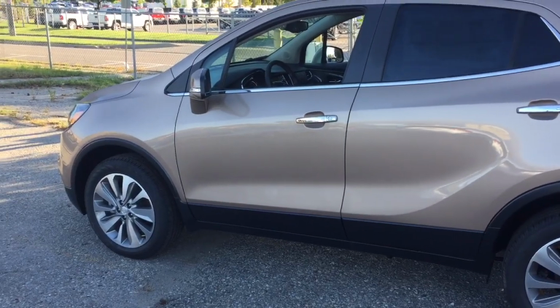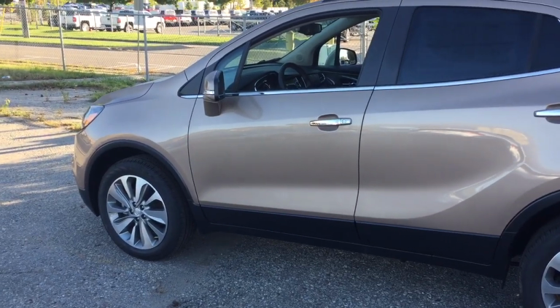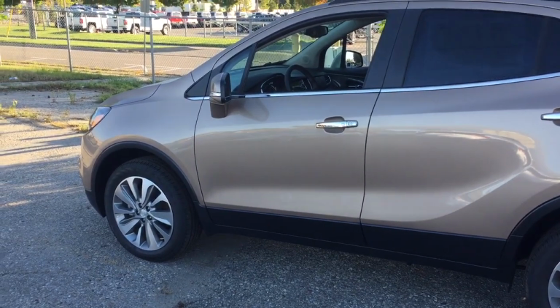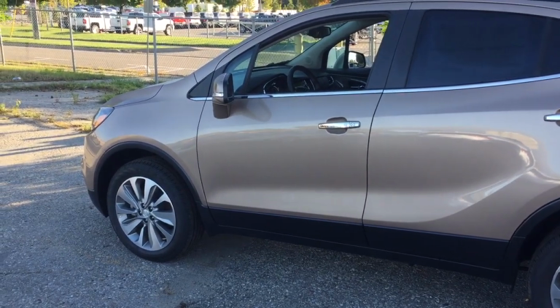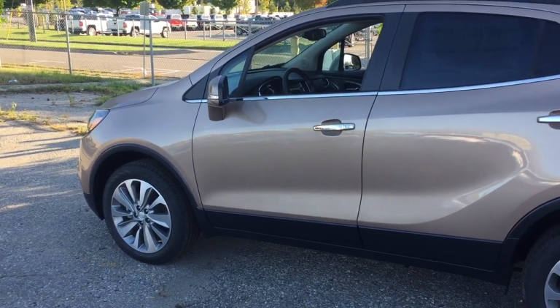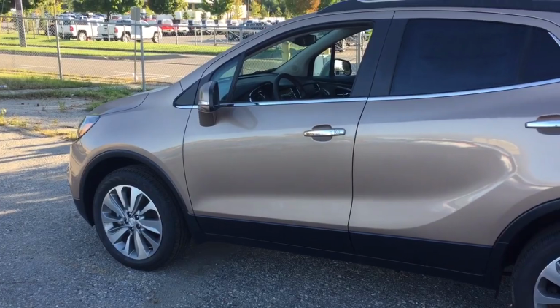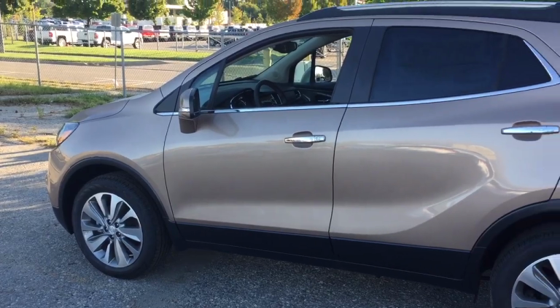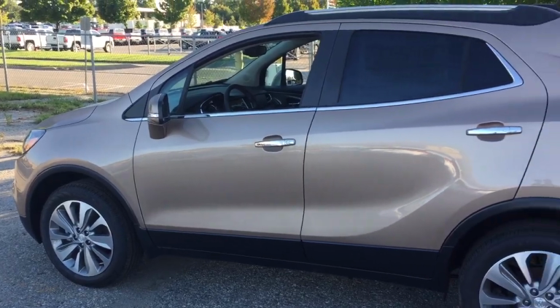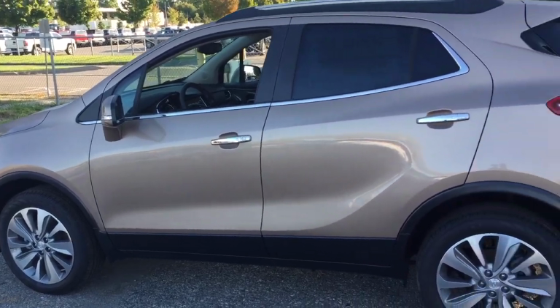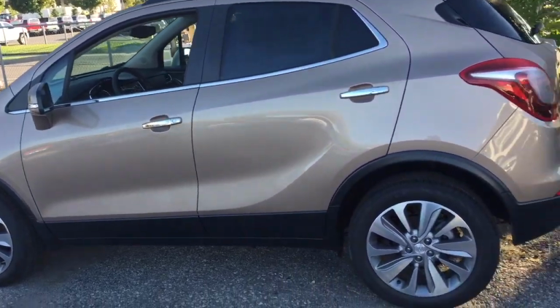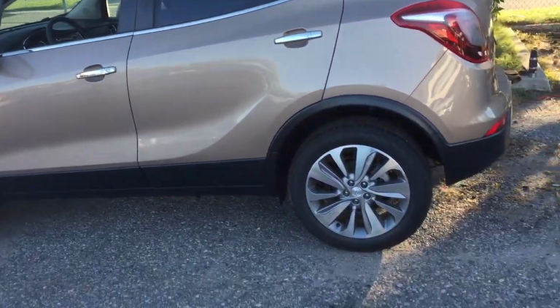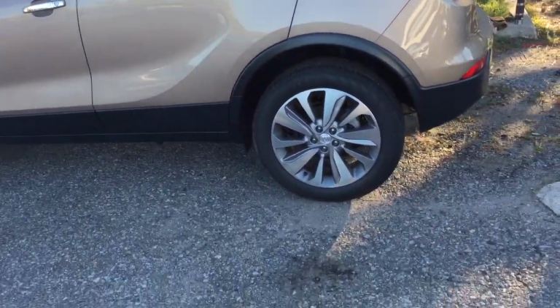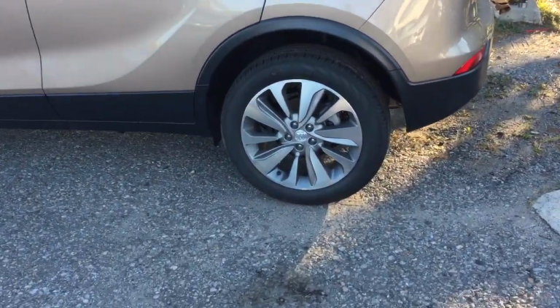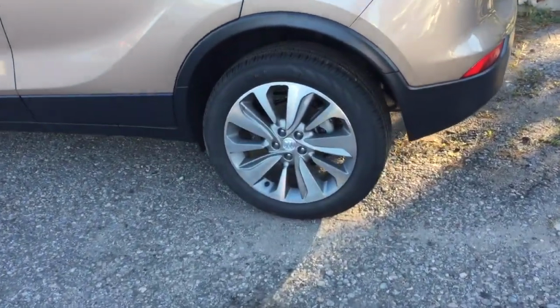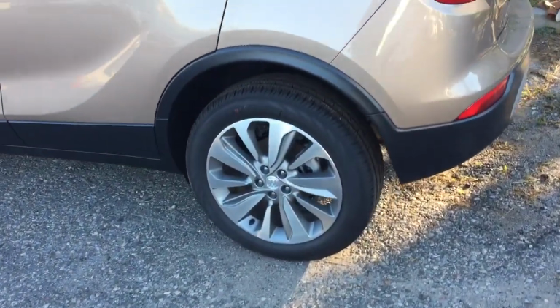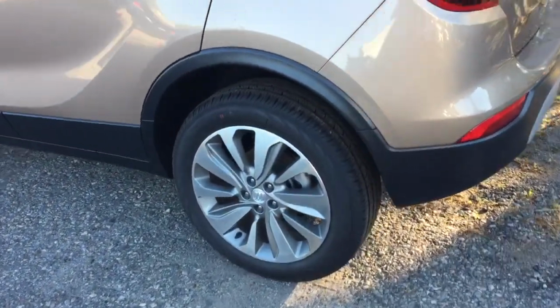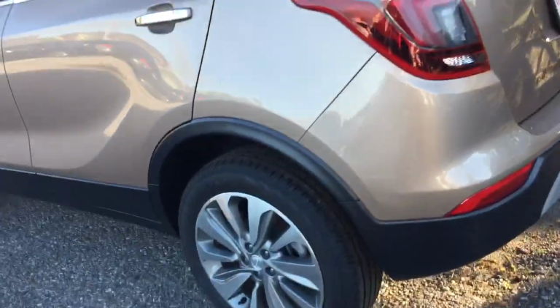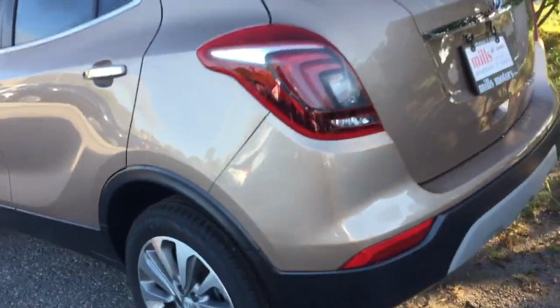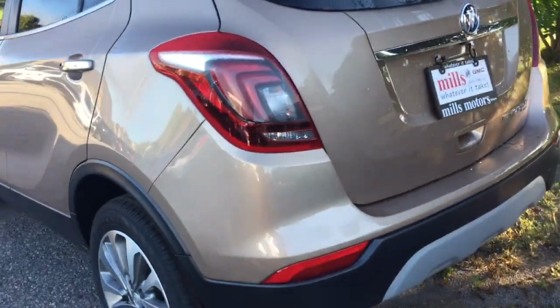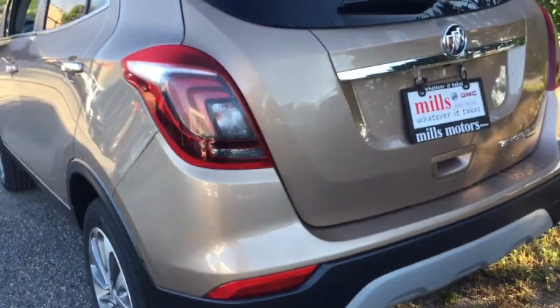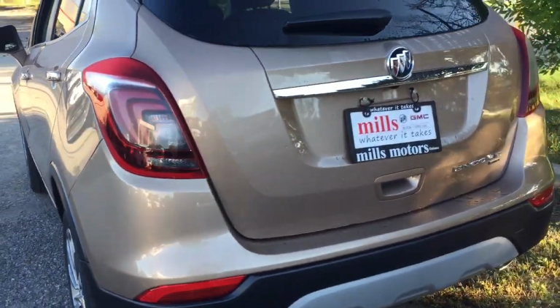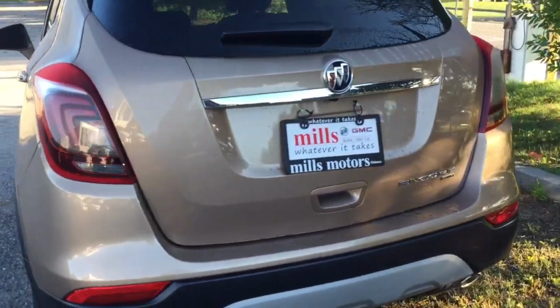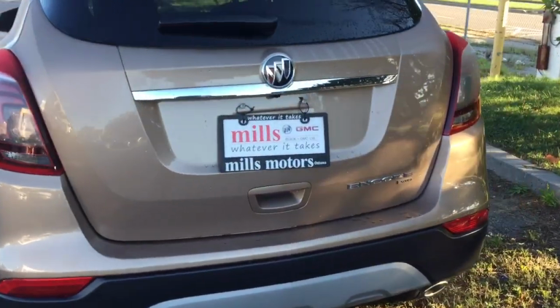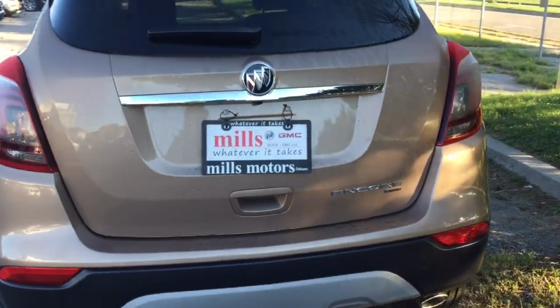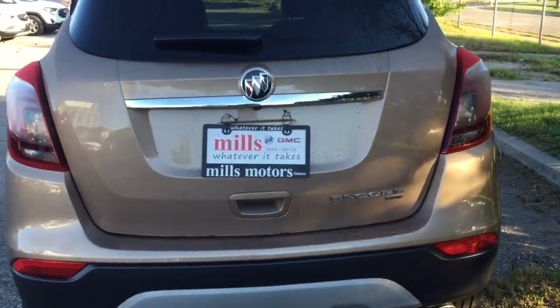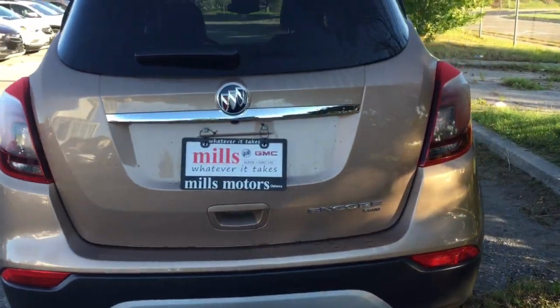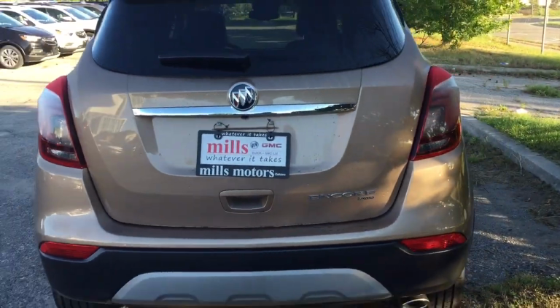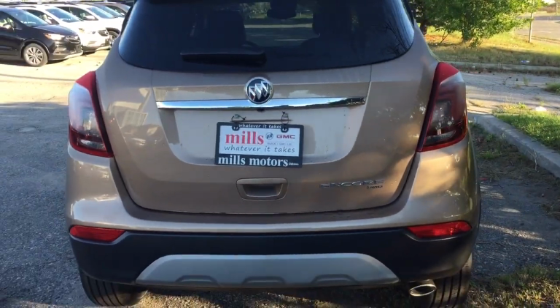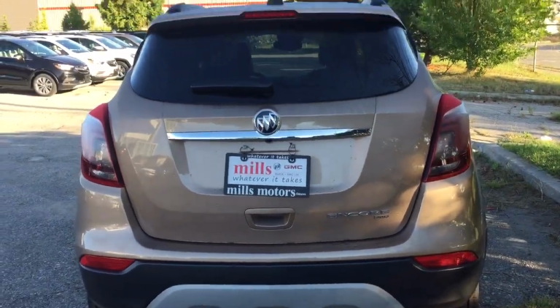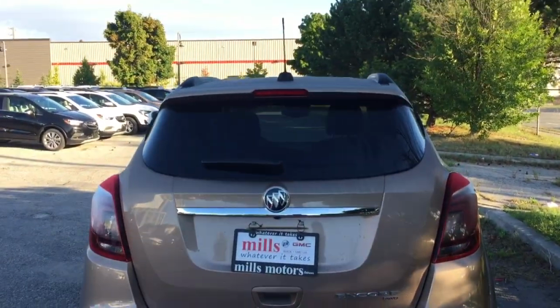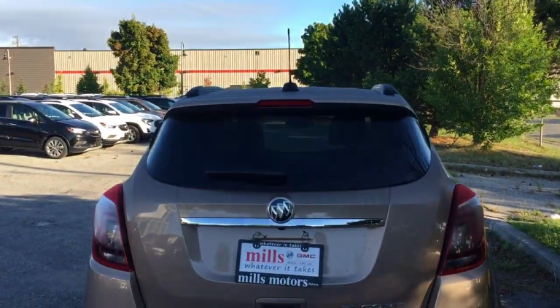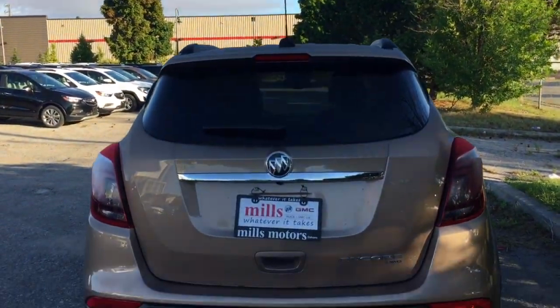You have 18 inch aluminum wheels with Continental all-season tires. Working our way towards the back, you can check out the rear profile and the all-wheel drive badging on the right hand side.